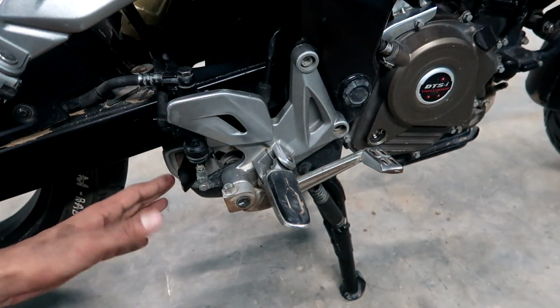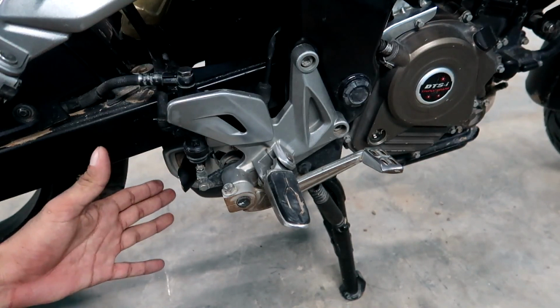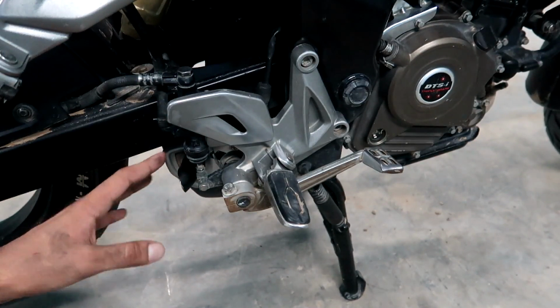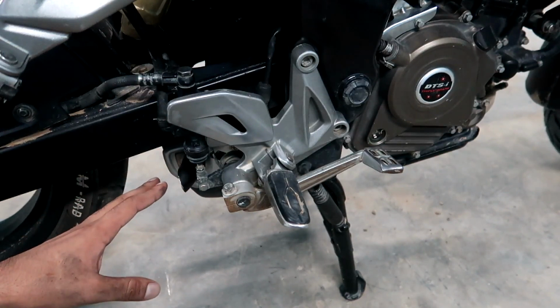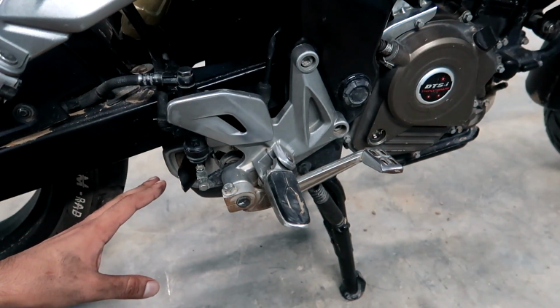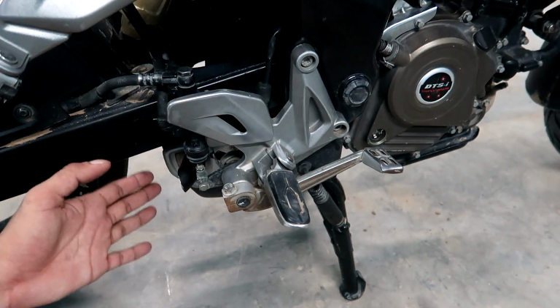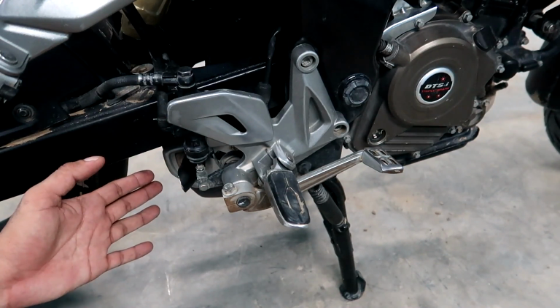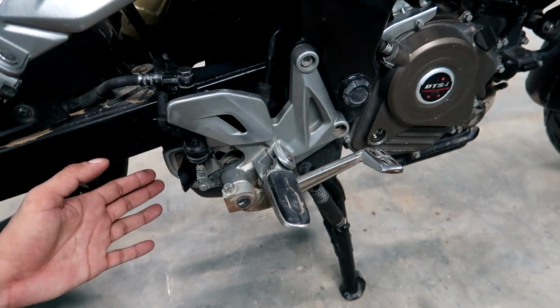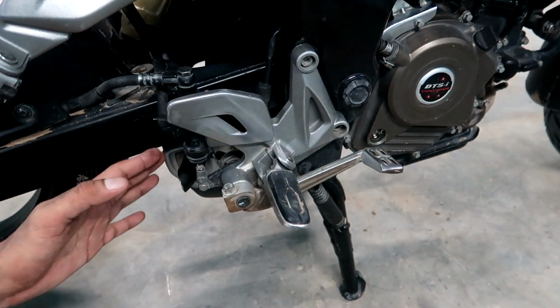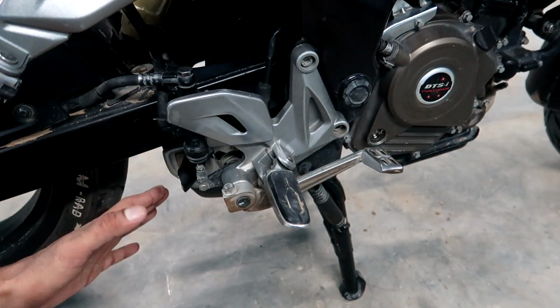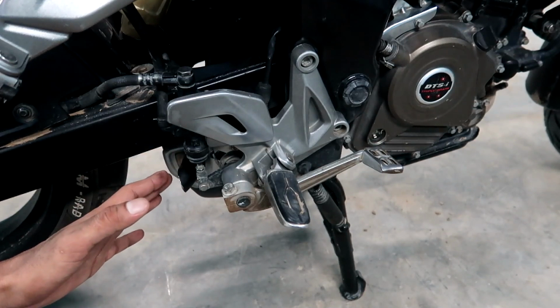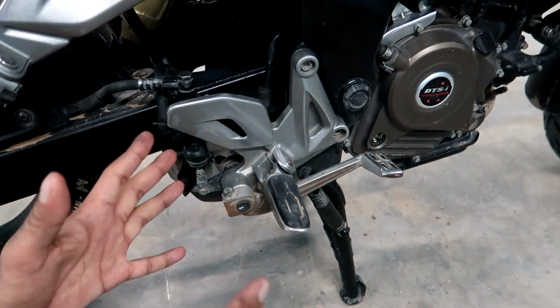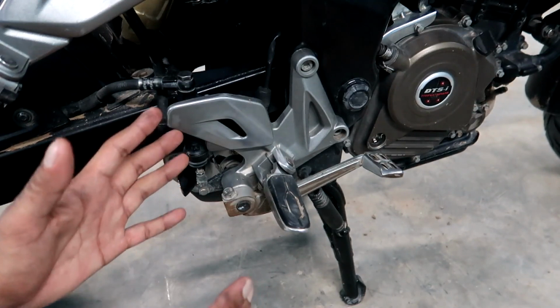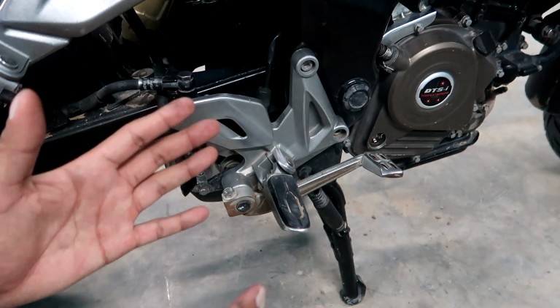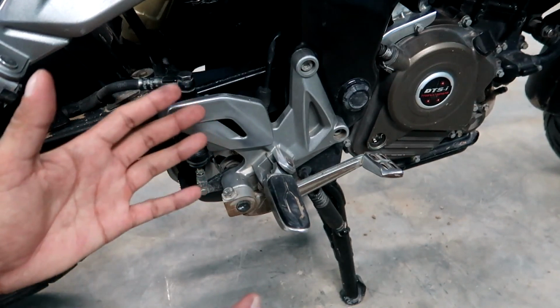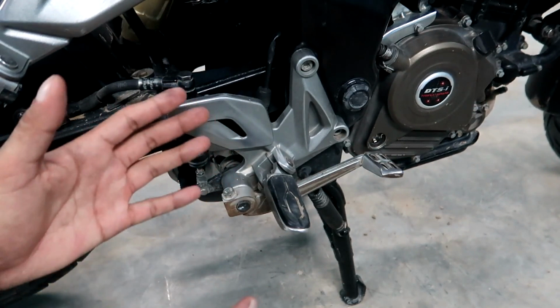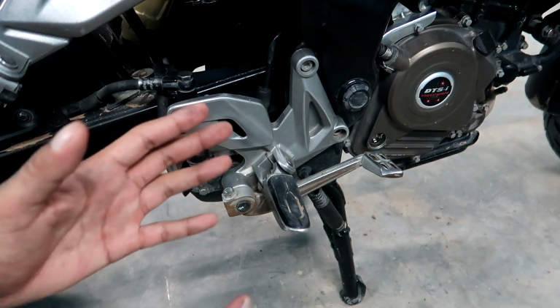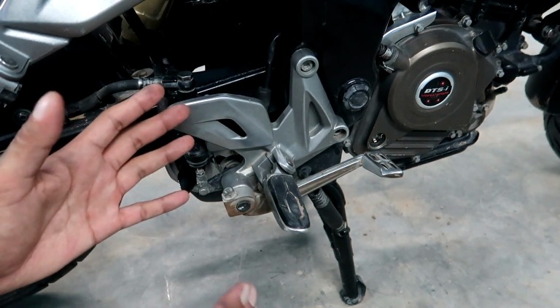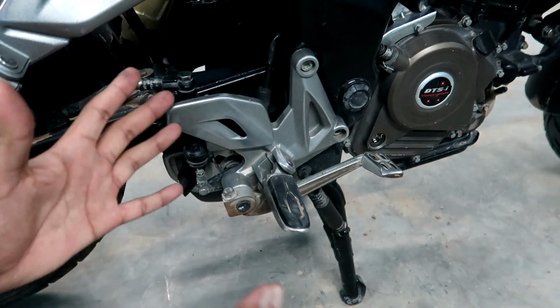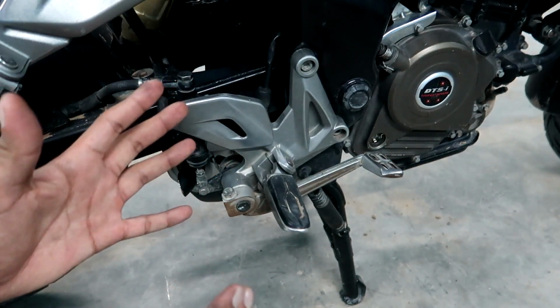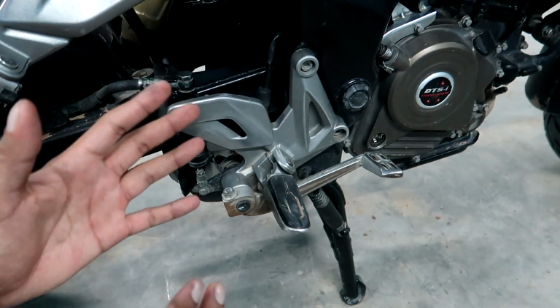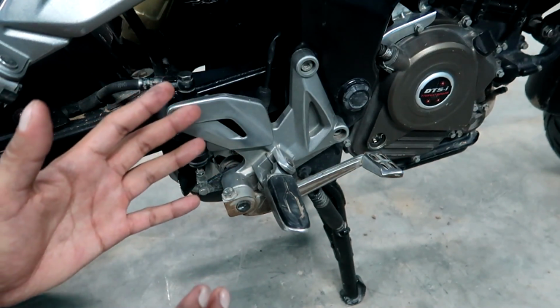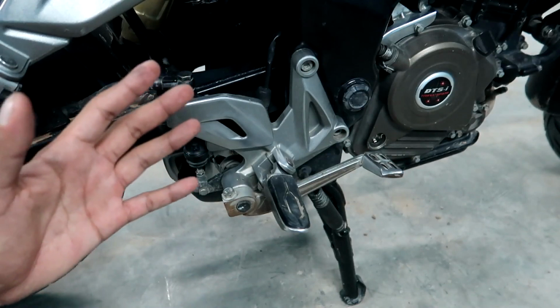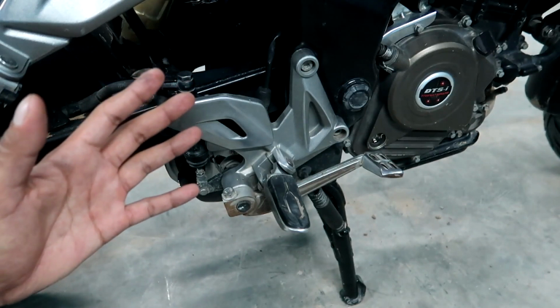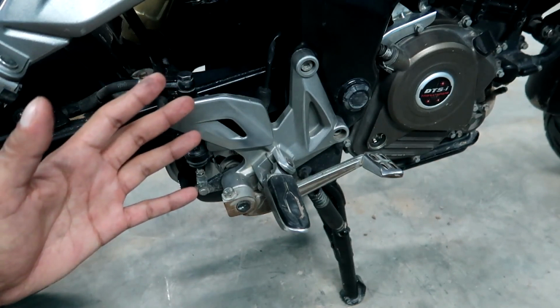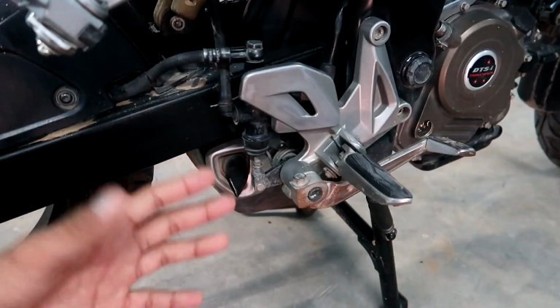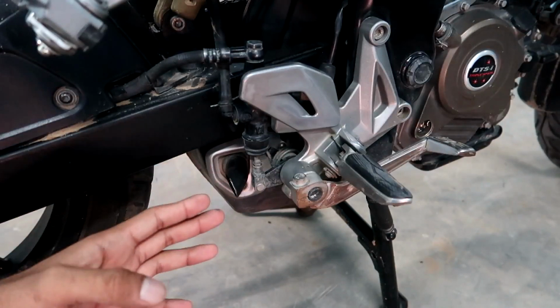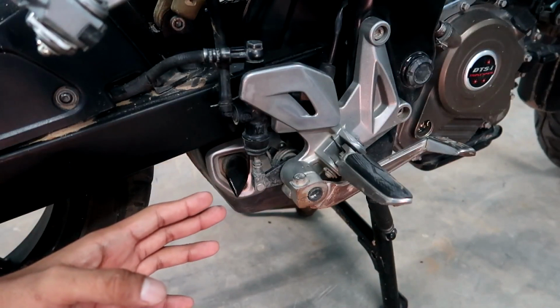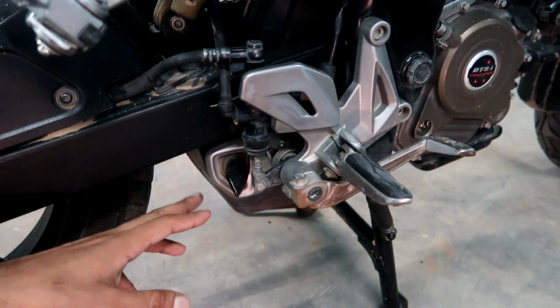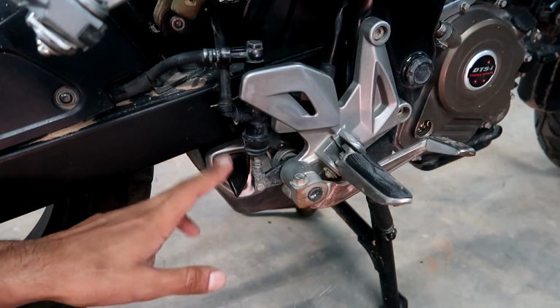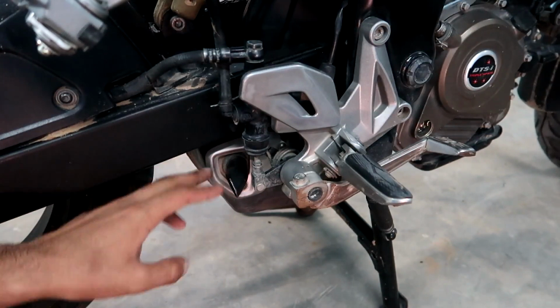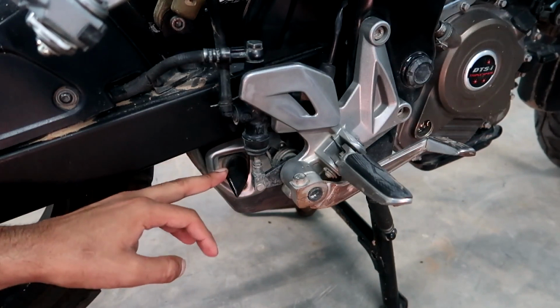Inside the exhaust there are filters and plates. In any region, it will be broken. After that, the wall of the exhaust will be broken and the sound is created. So we need to remove this problem.